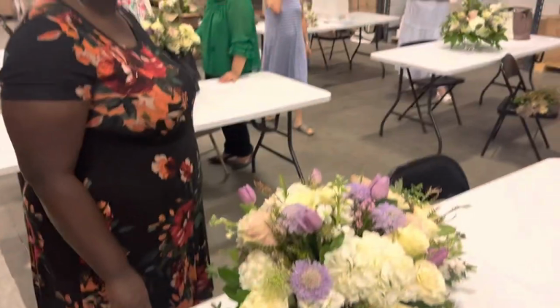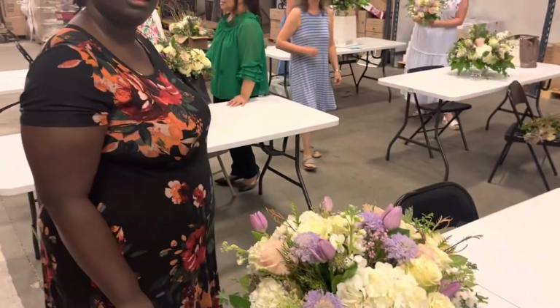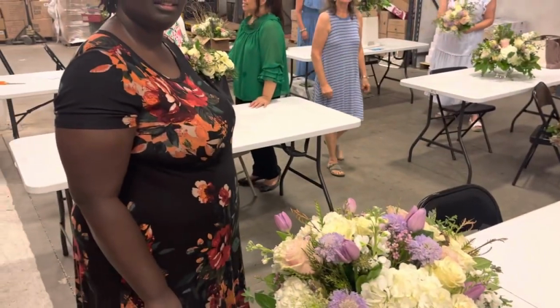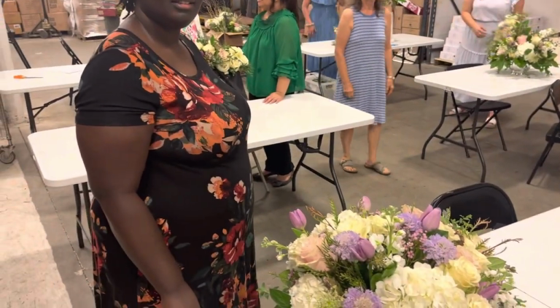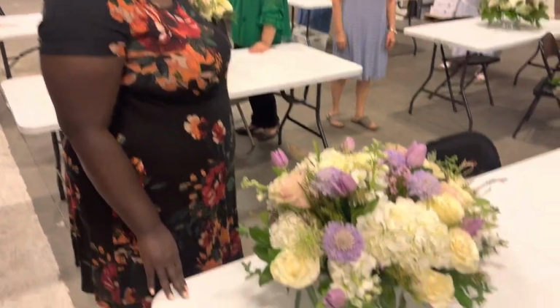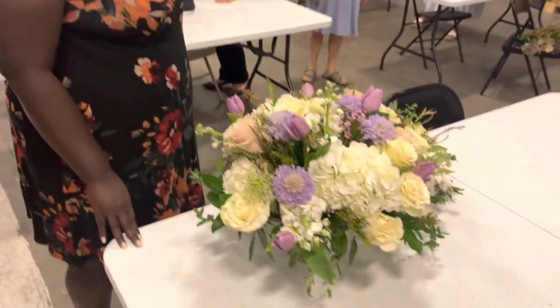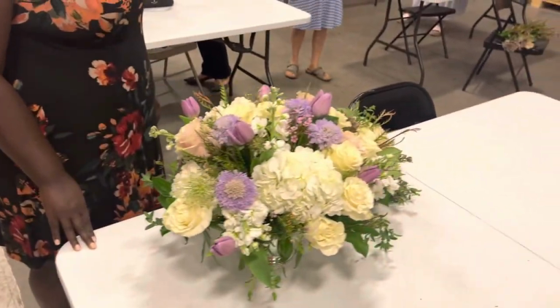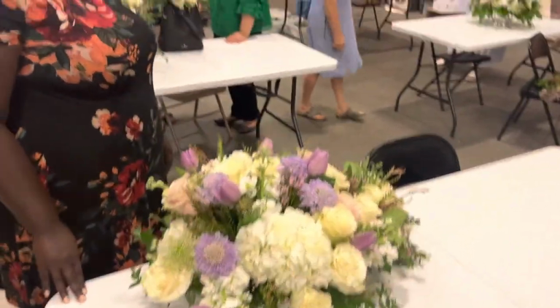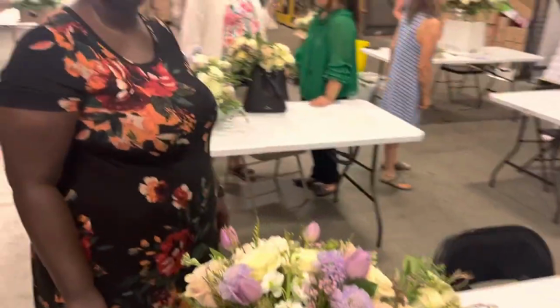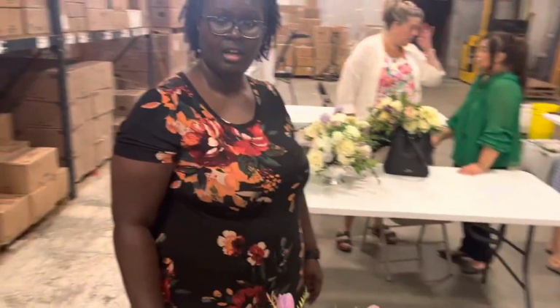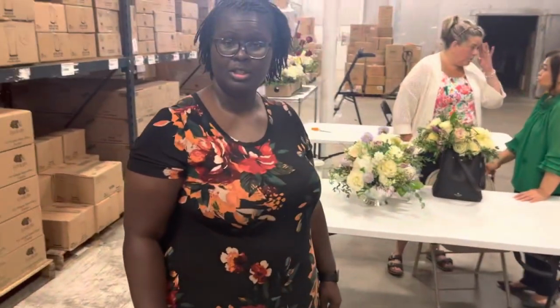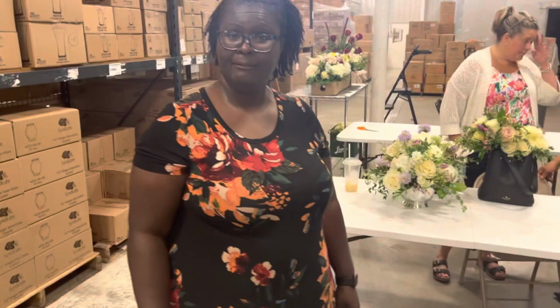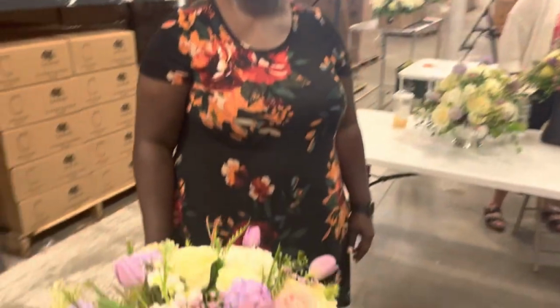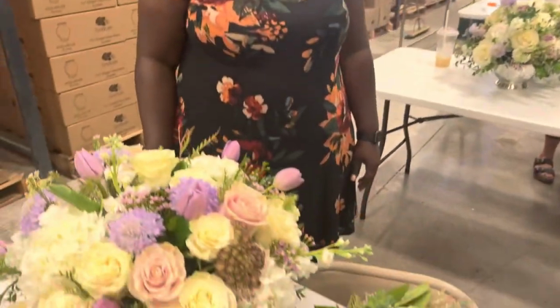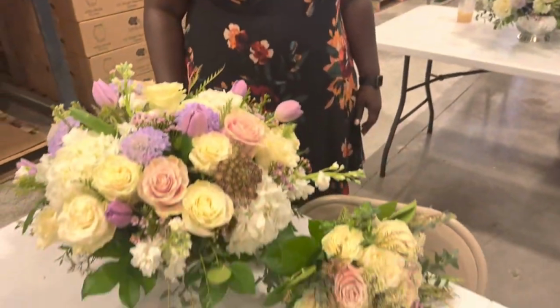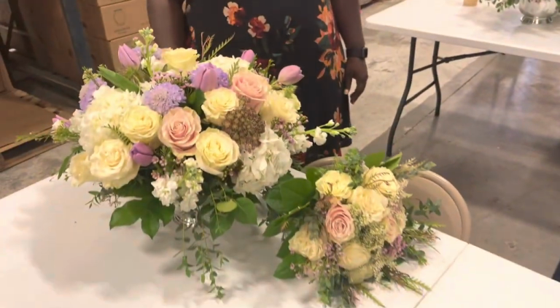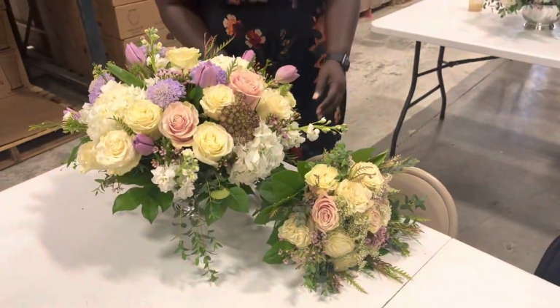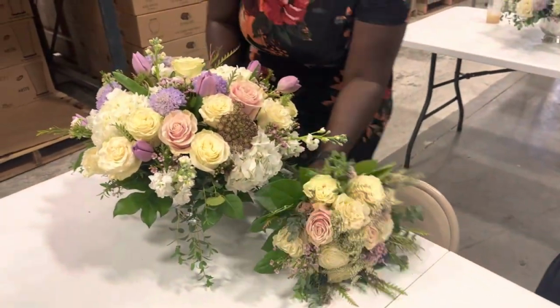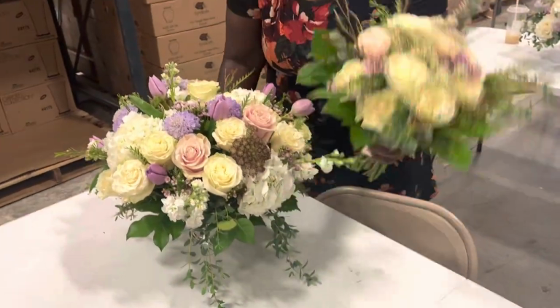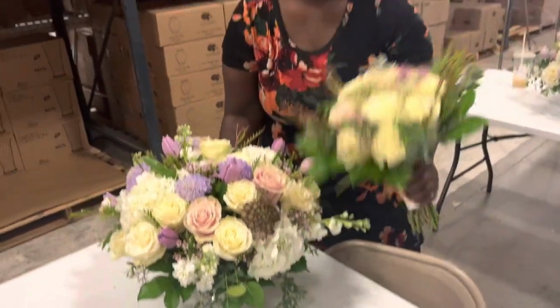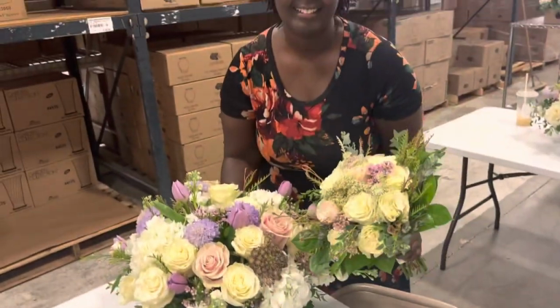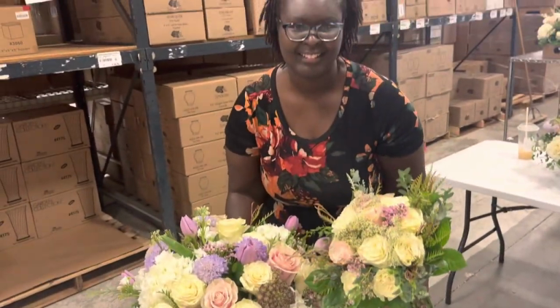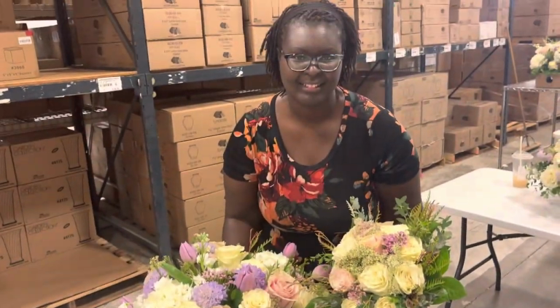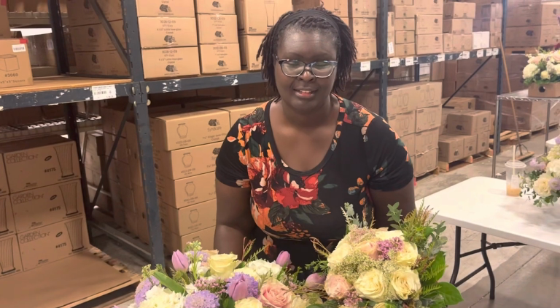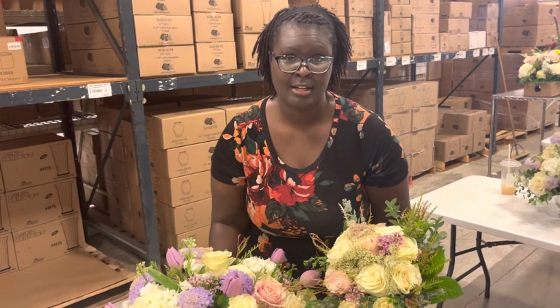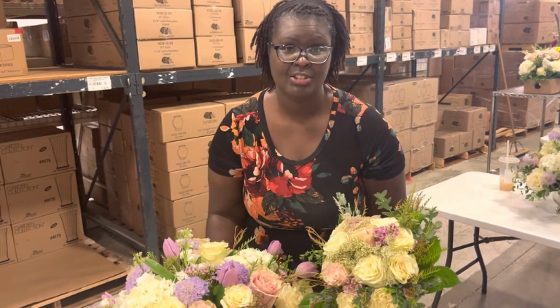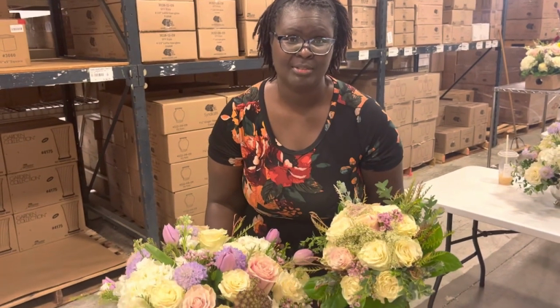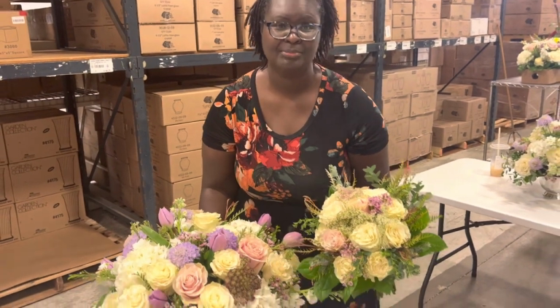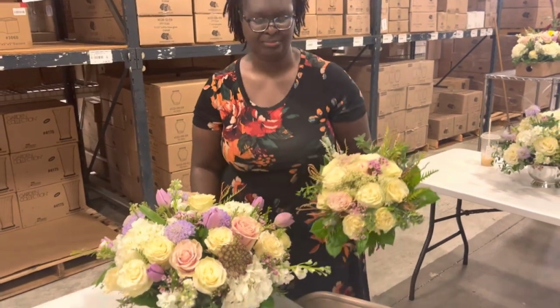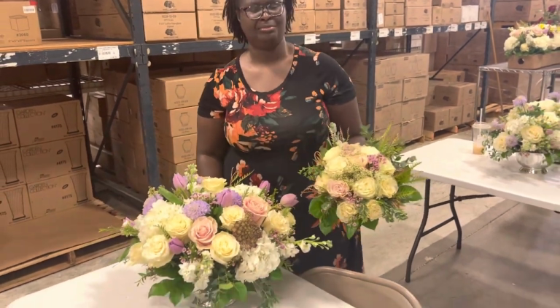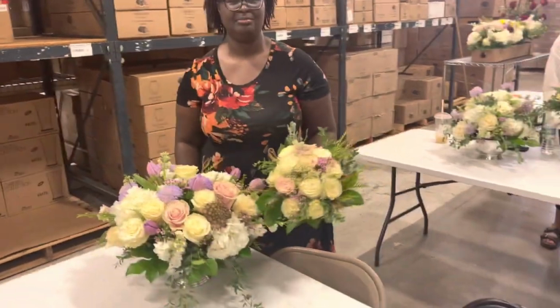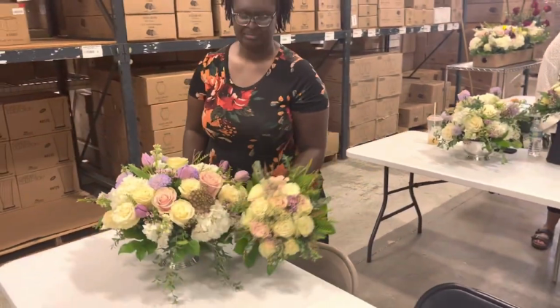Welcome to Flower School 101! They're so pretty. Tell me your name and your rank. Latoya Ferguson — show off your bouquets real quick. How long have you been designing flowers? About 10 years. Ten years! She came to school to learn more. Beautiful.